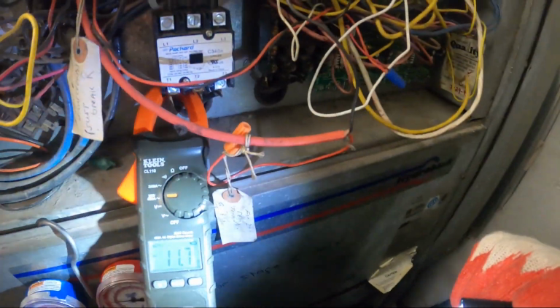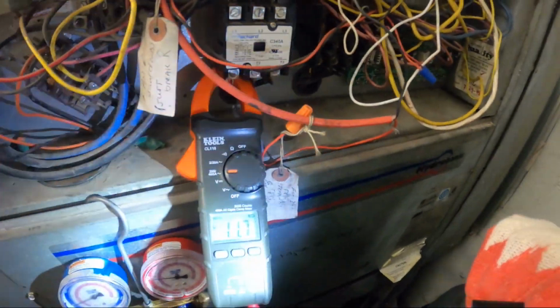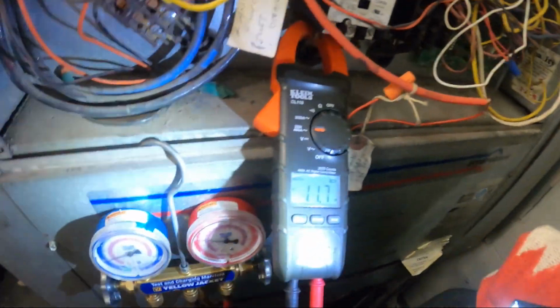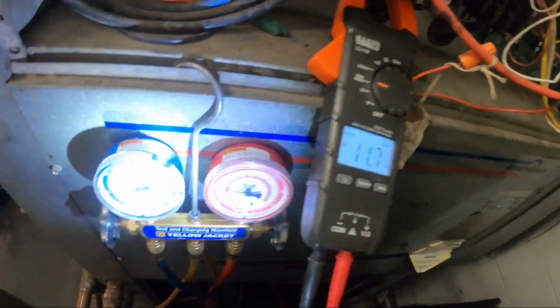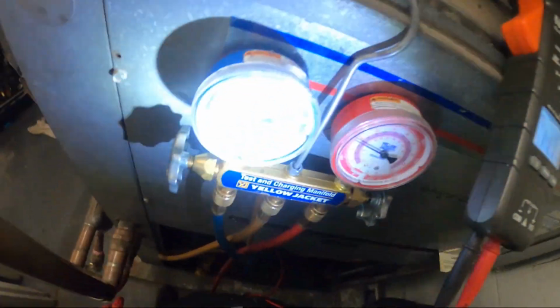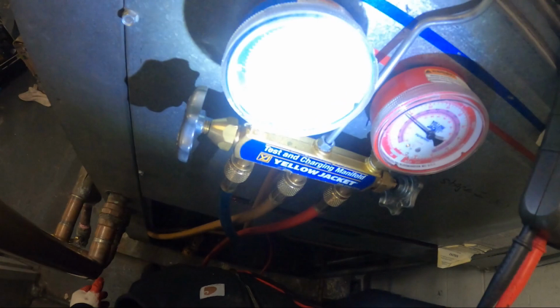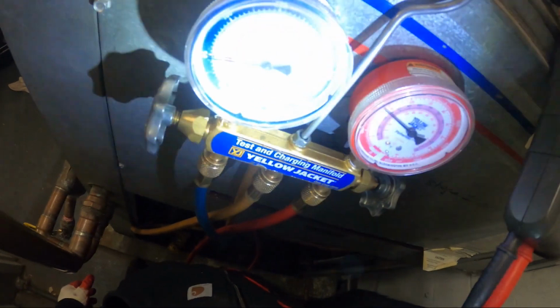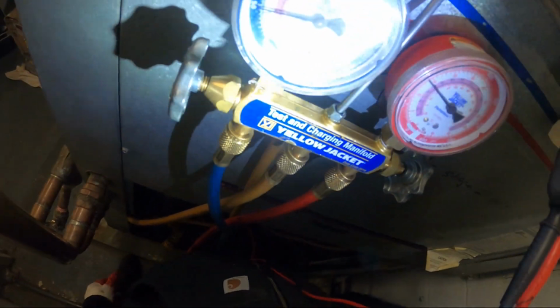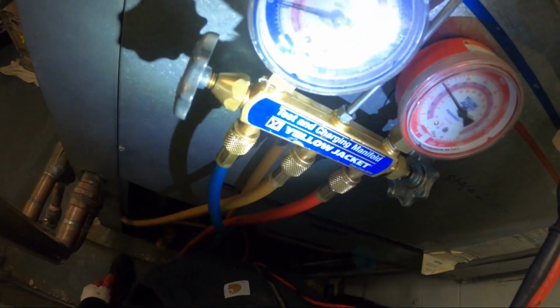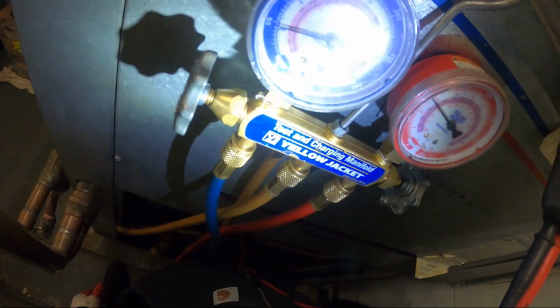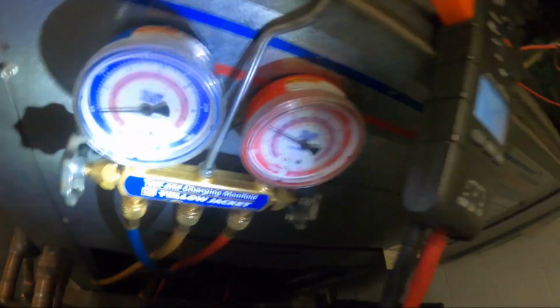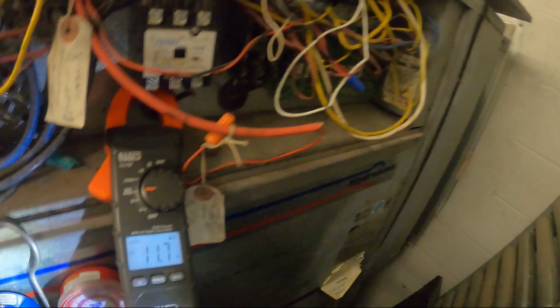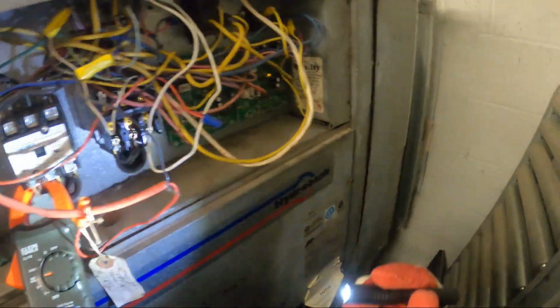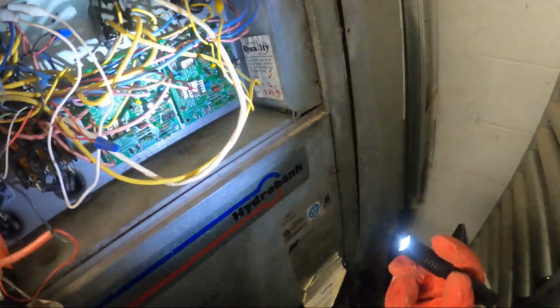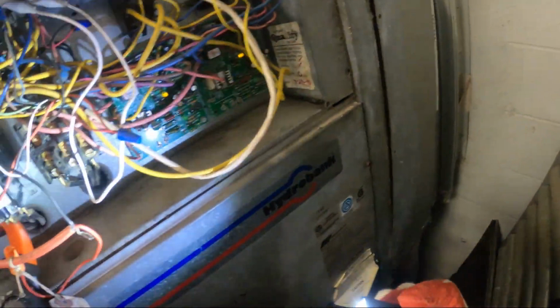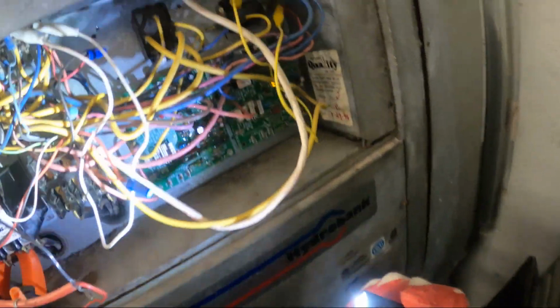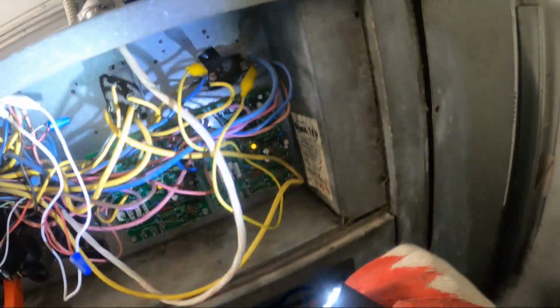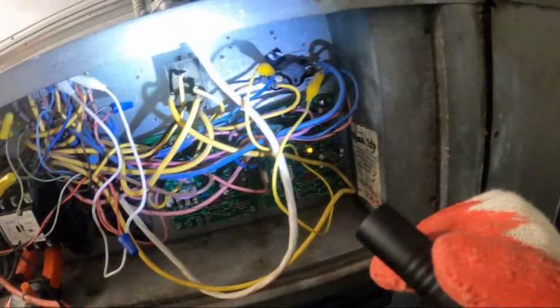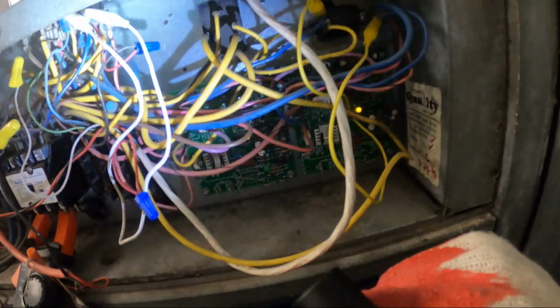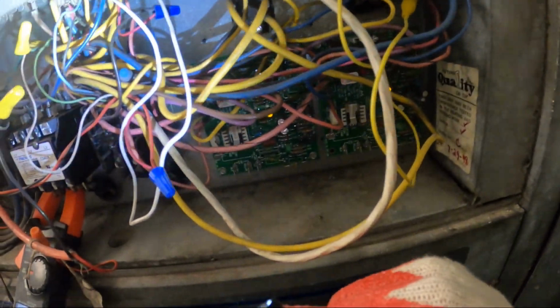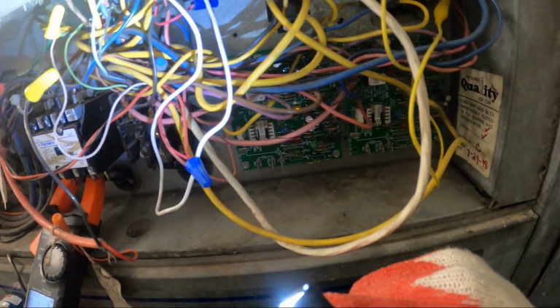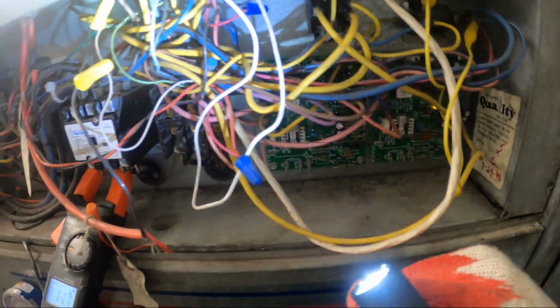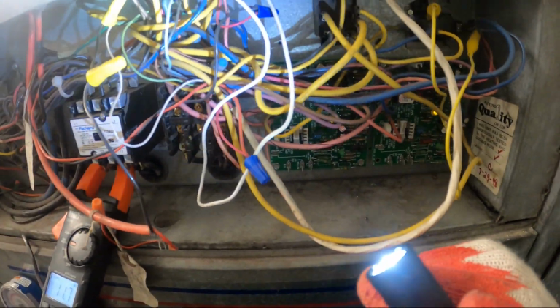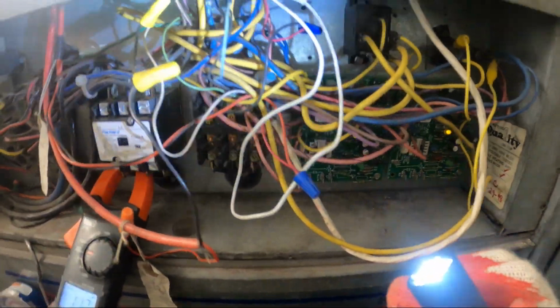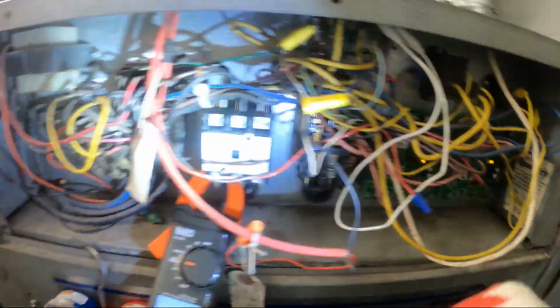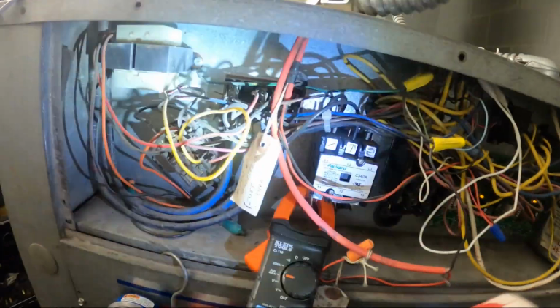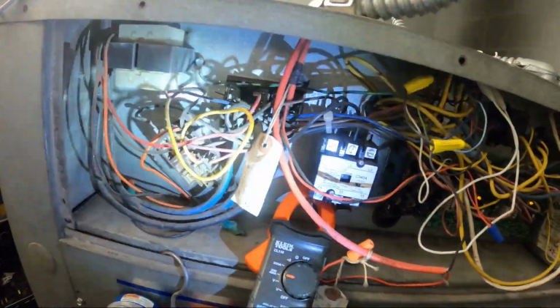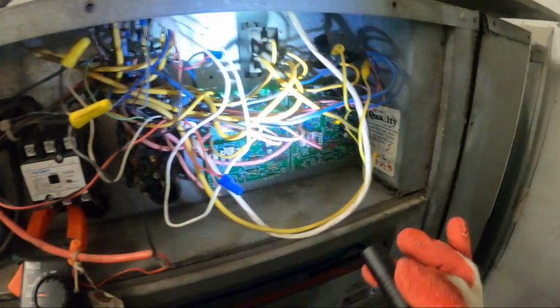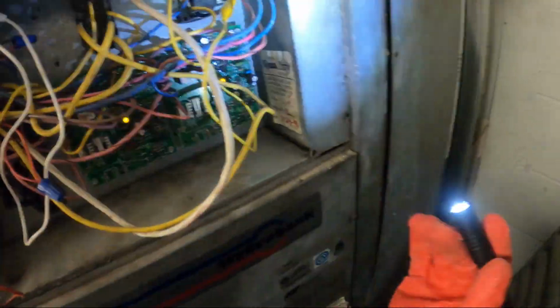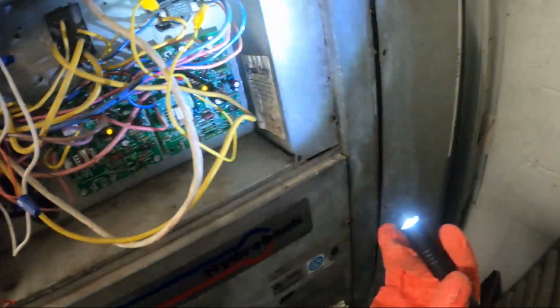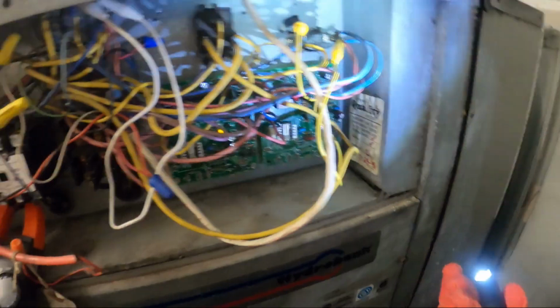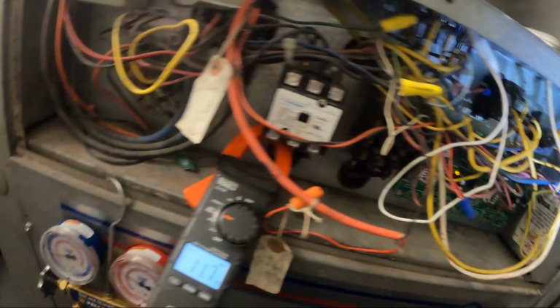We are at 11 amps and pressure is somewhat coming up. Maybe there's some kind of slight delay somewhere here — it could be through the board or something like that.